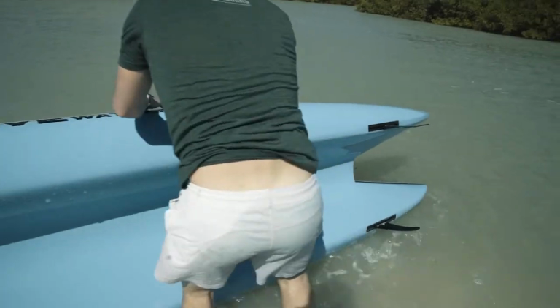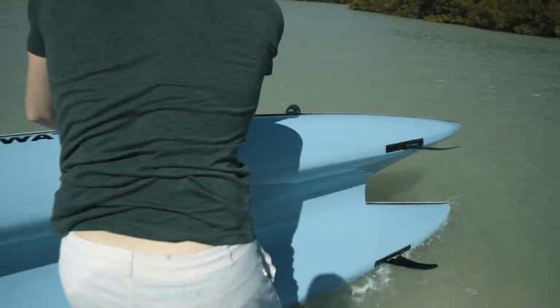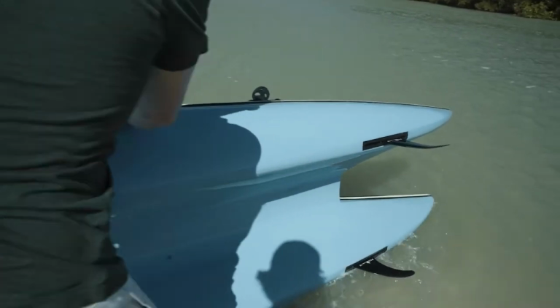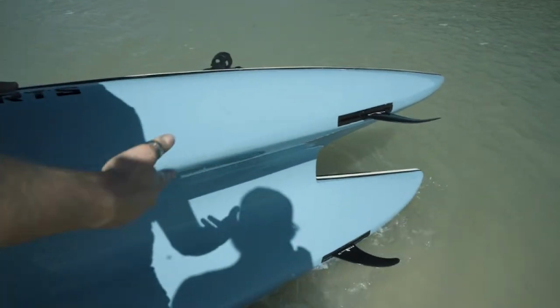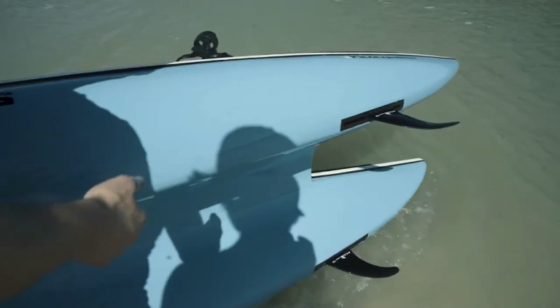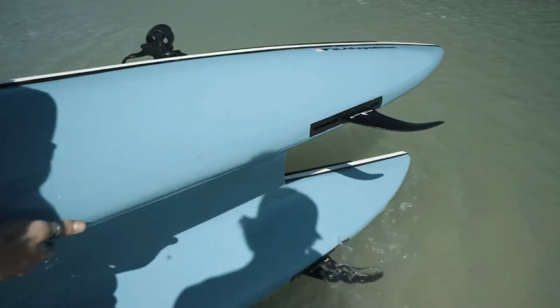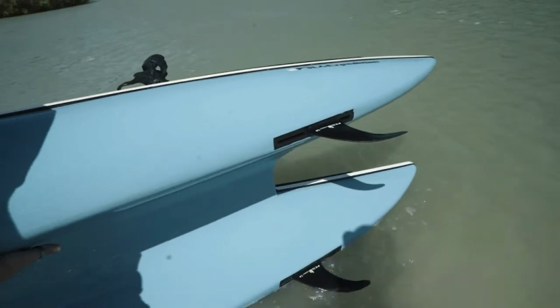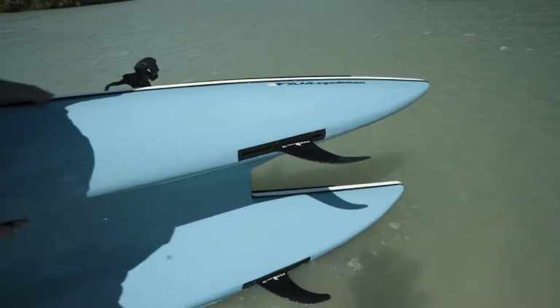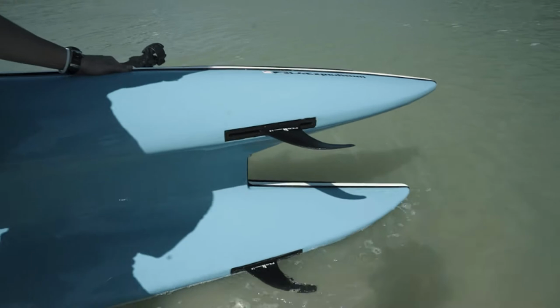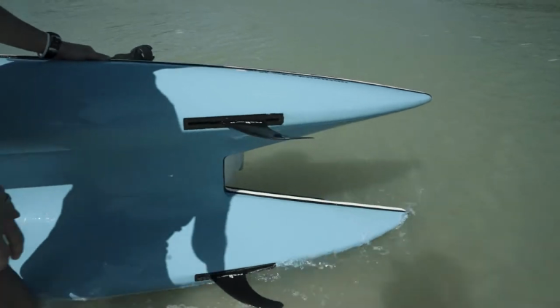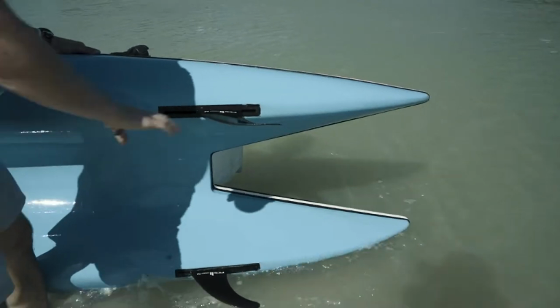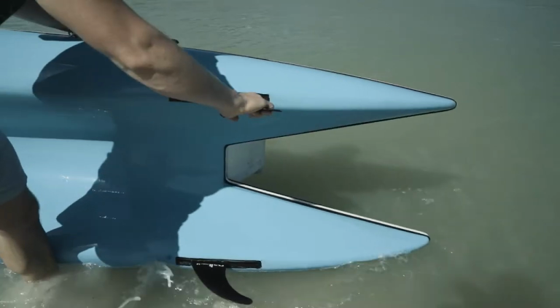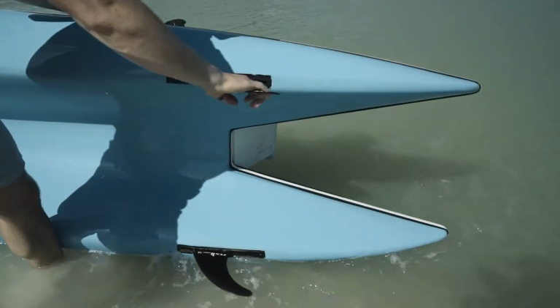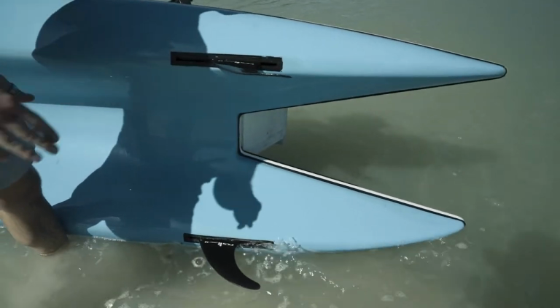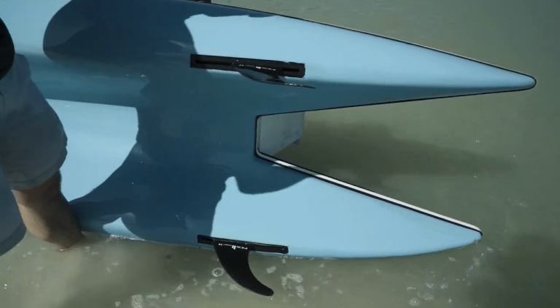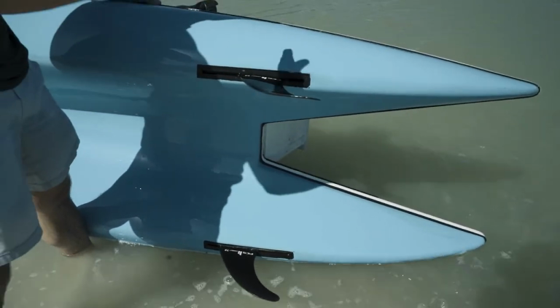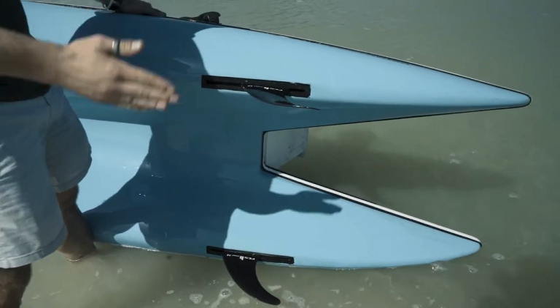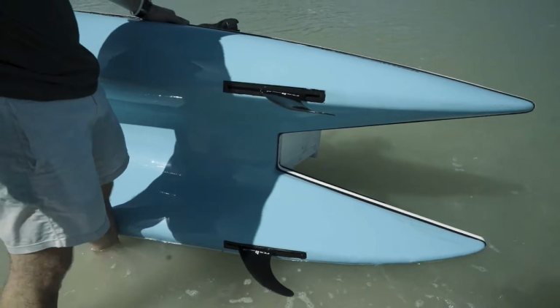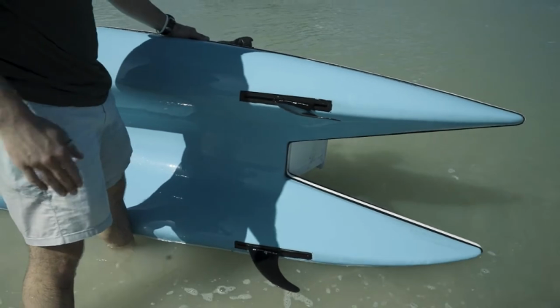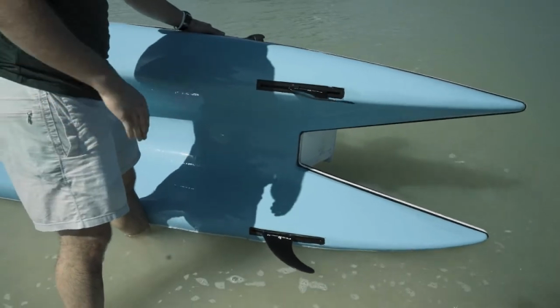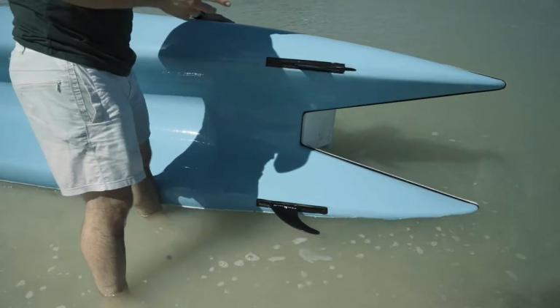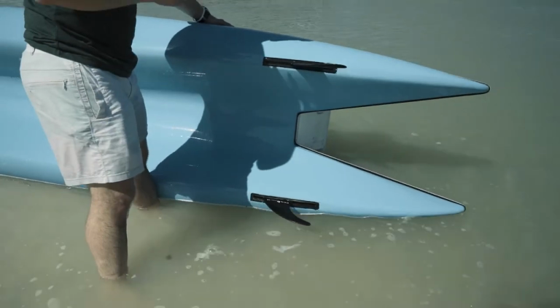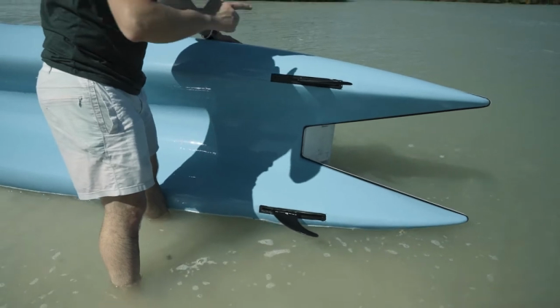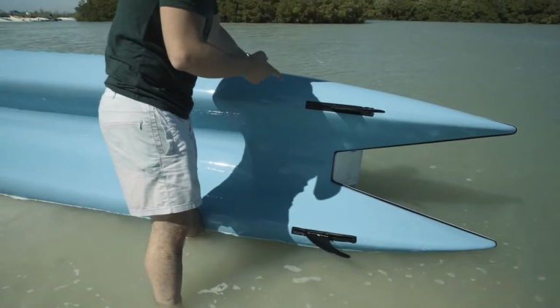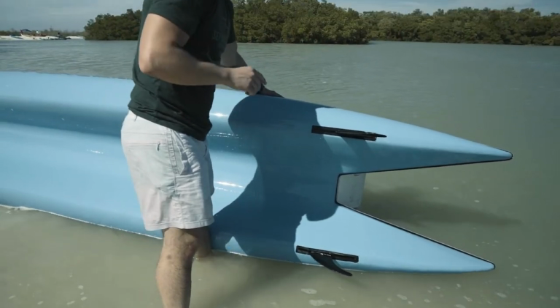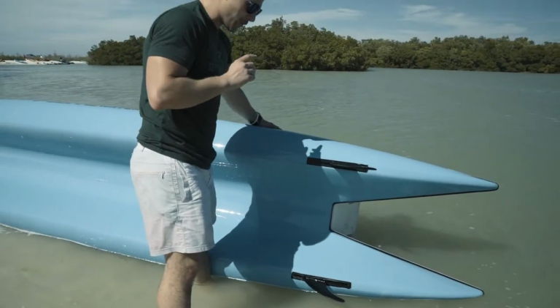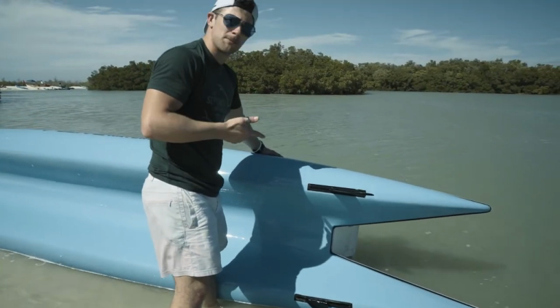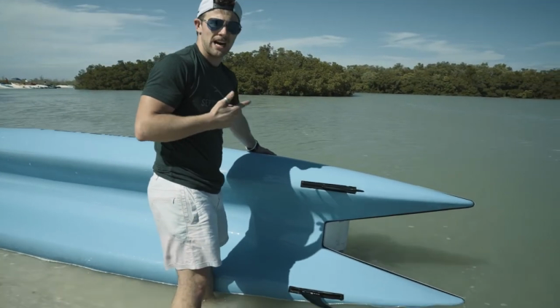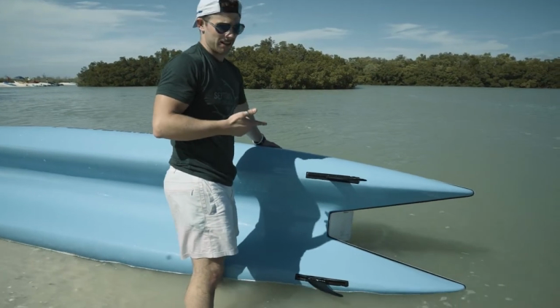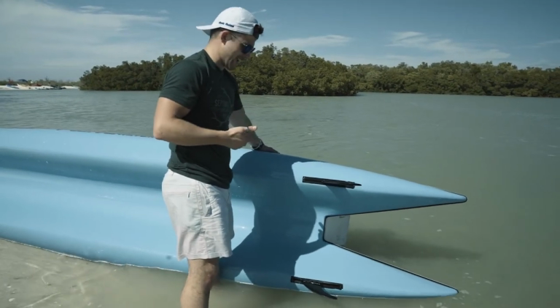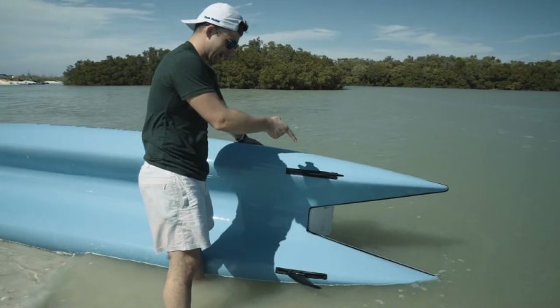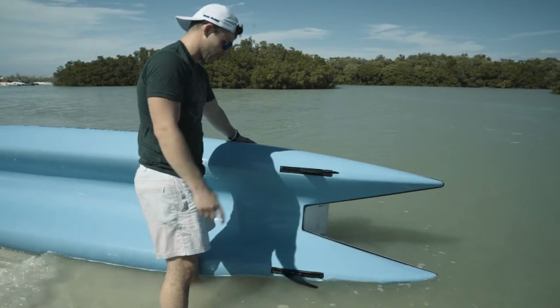You've got two rudders here — optional, but they're not really optional. You pretty much have to have them or you're going to be going wiggly waggly every few feet. I haven't had the motor on without them yet, but you pretty much can't paddle this thing without those on it either.